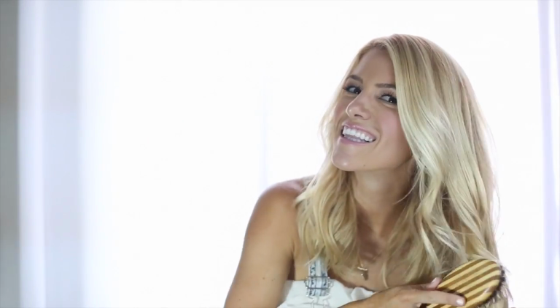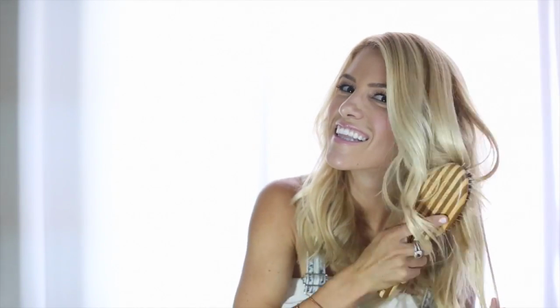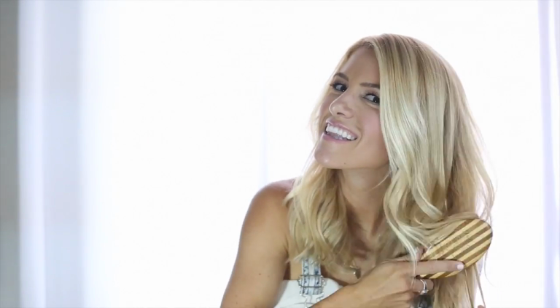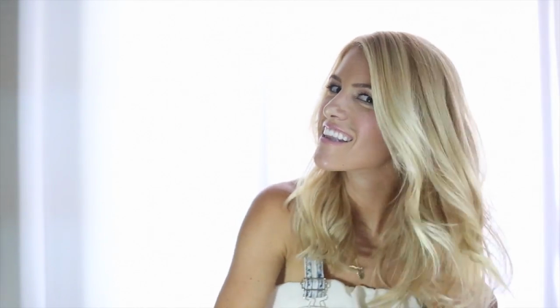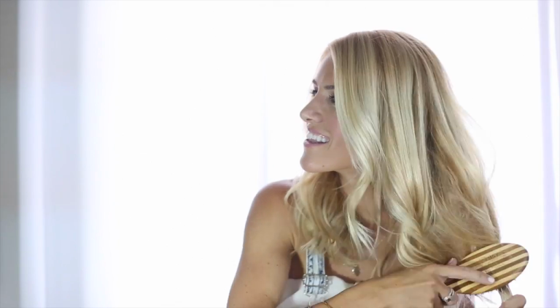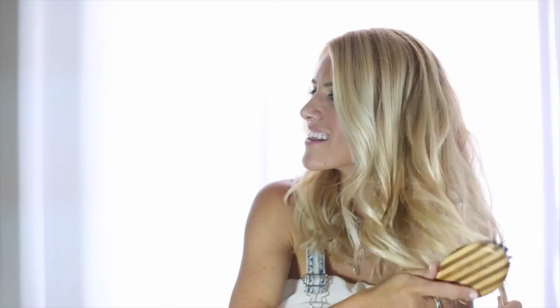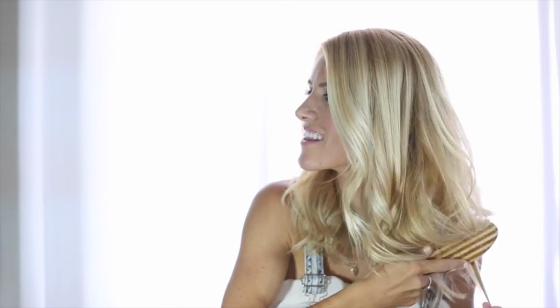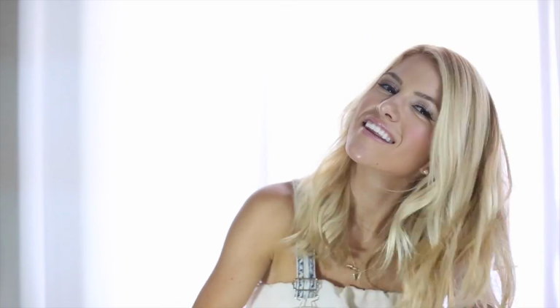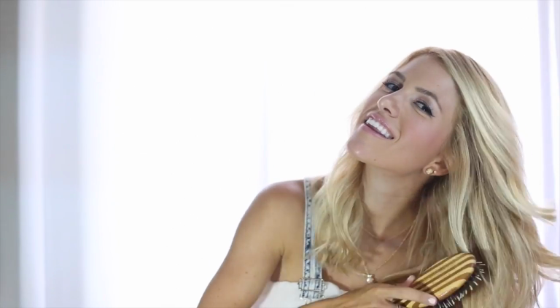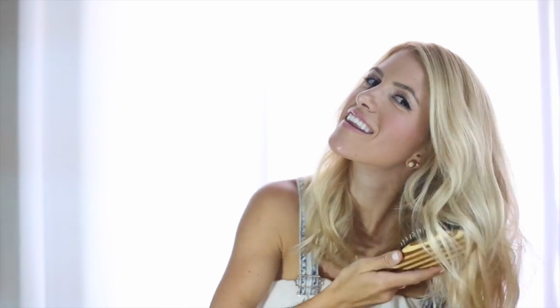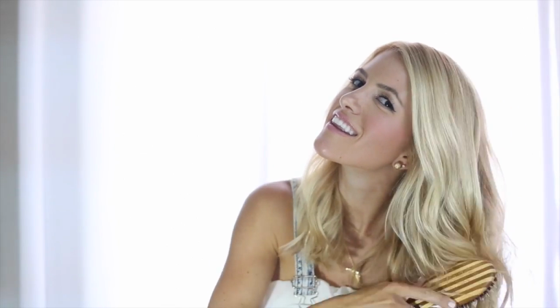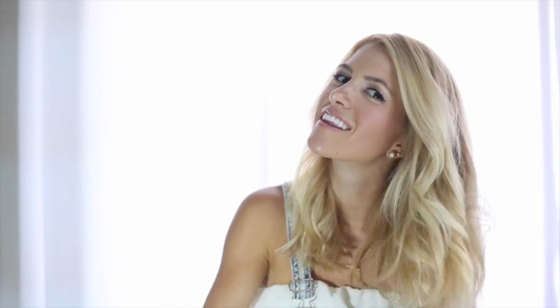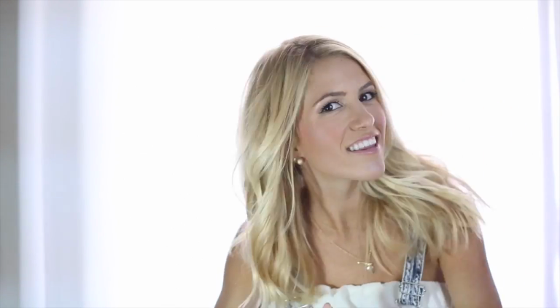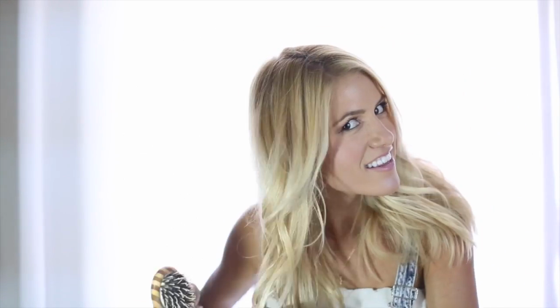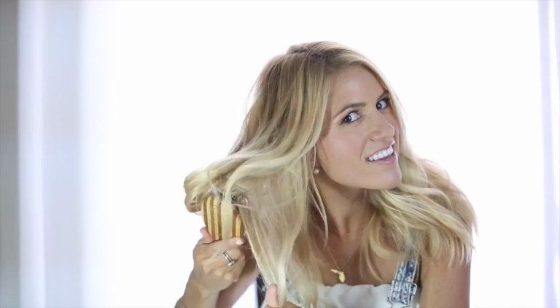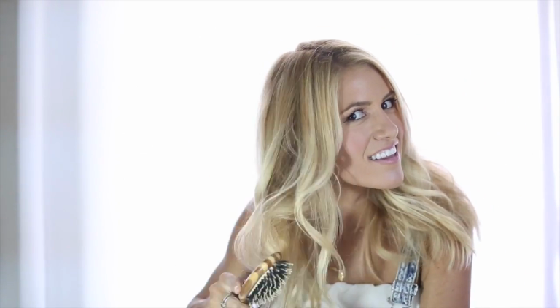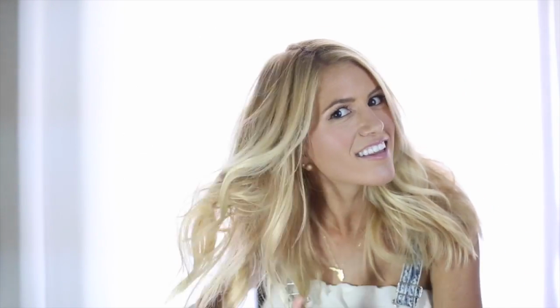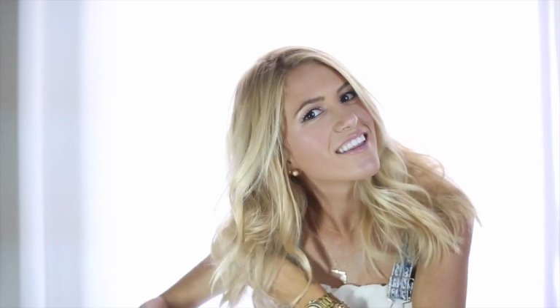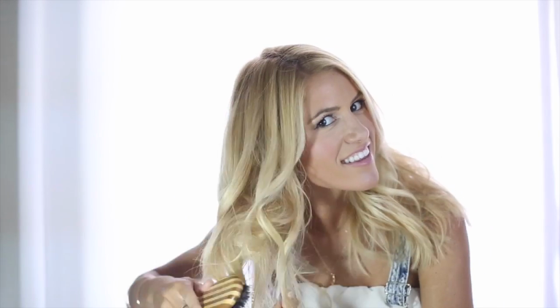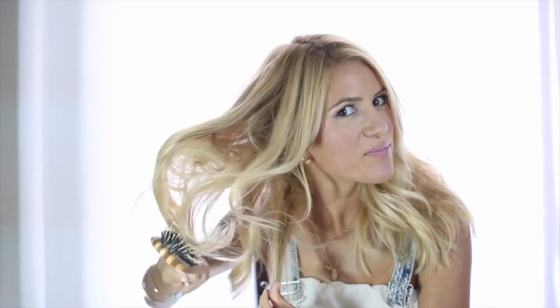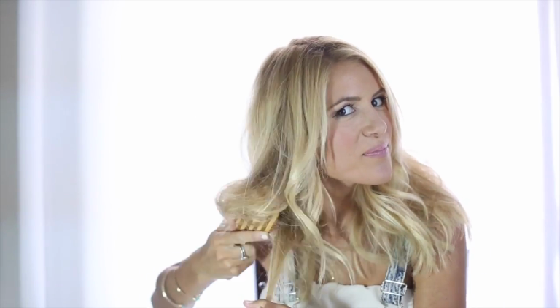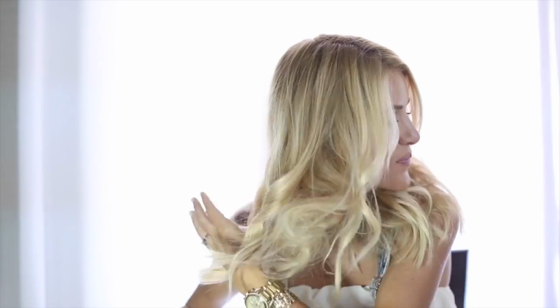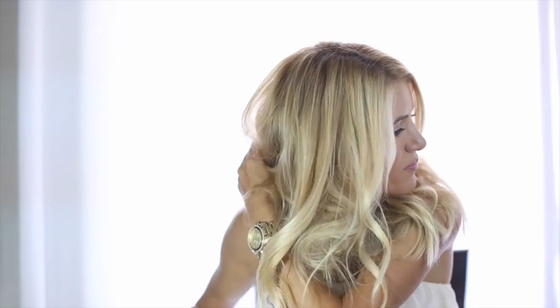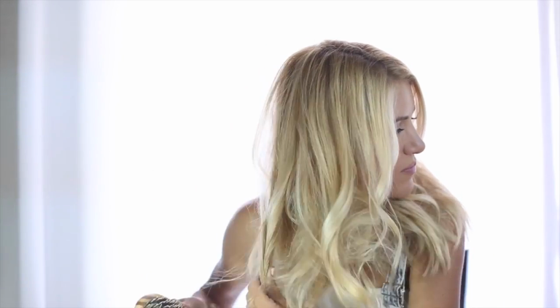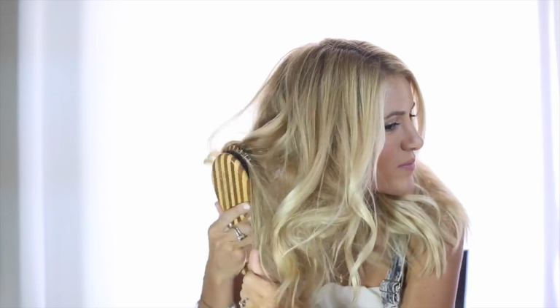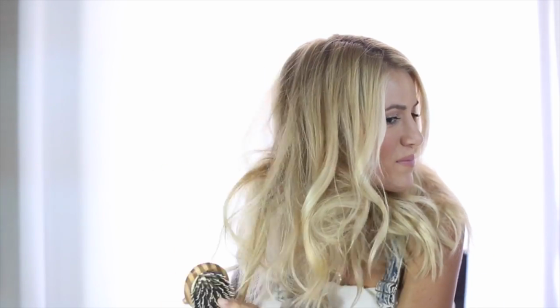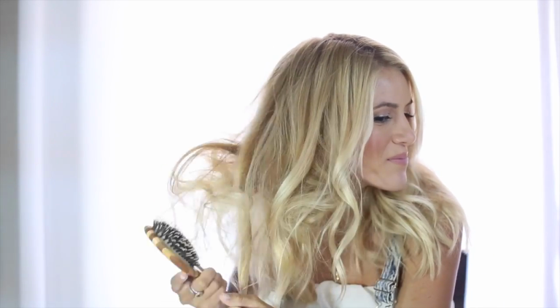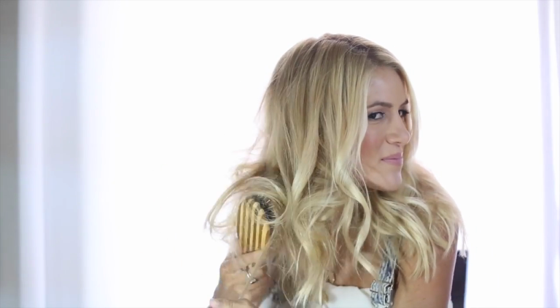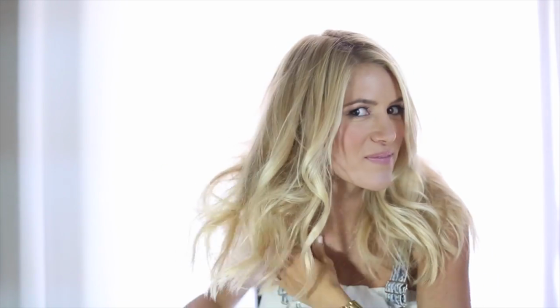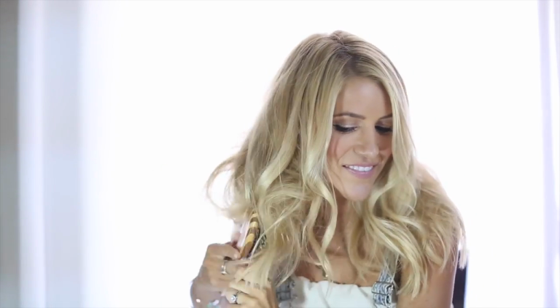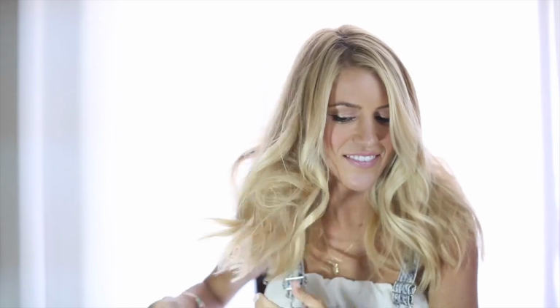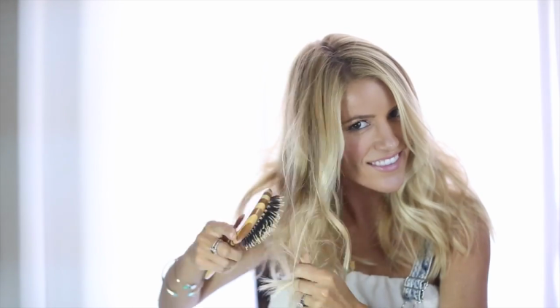Now that your hair has all of that extra texture, hold the ends and use your brush to brush against the grain of the hair. This is going to add a lot of volume and texture, and make it so your hair doesn't look flat underneath your beanie.